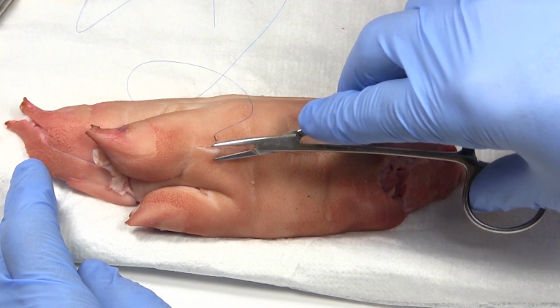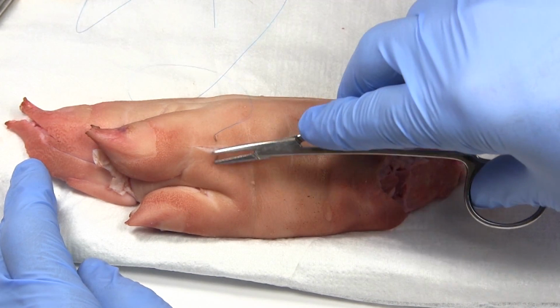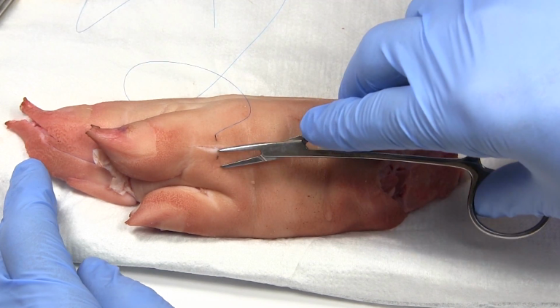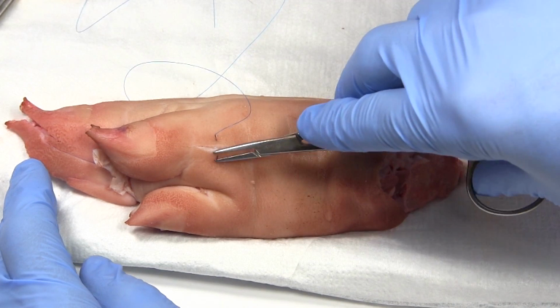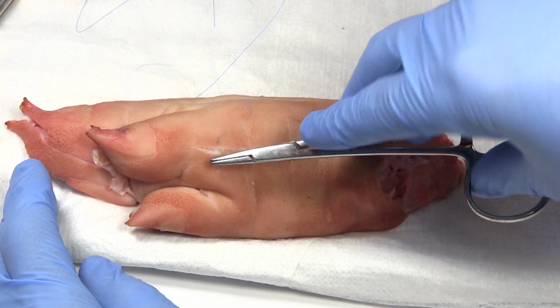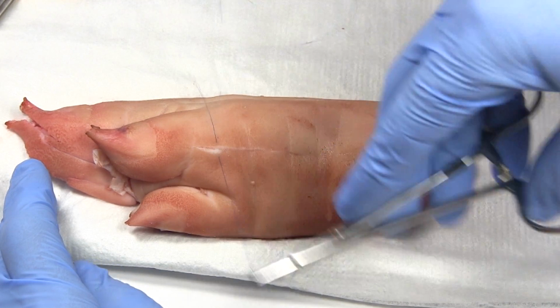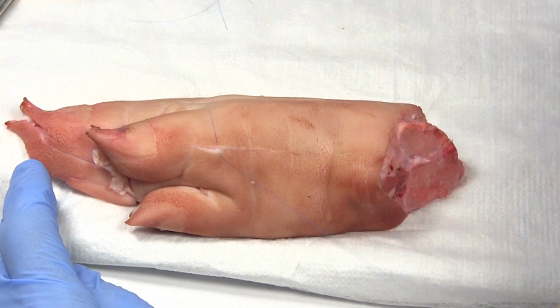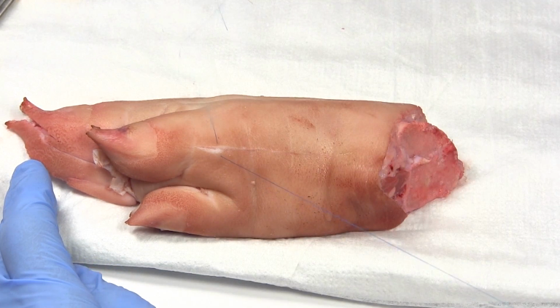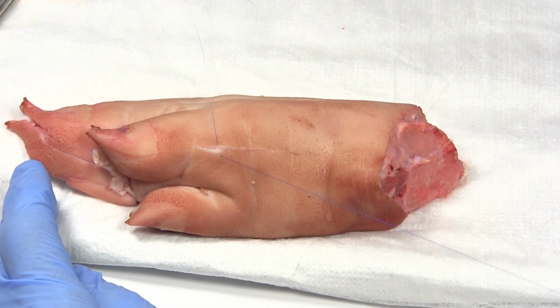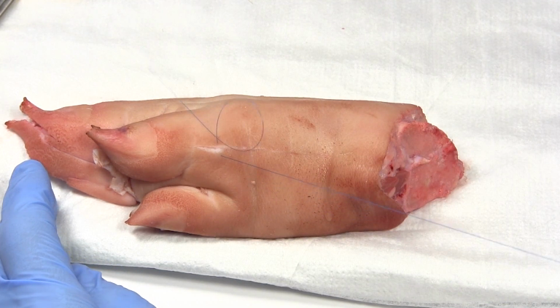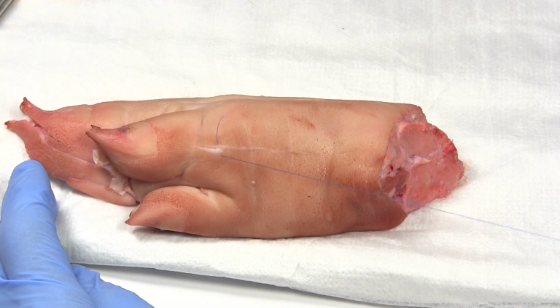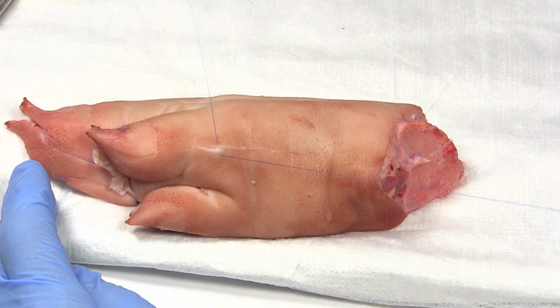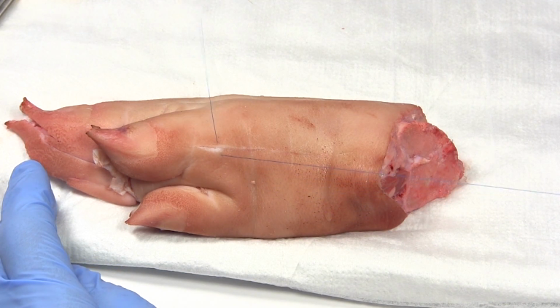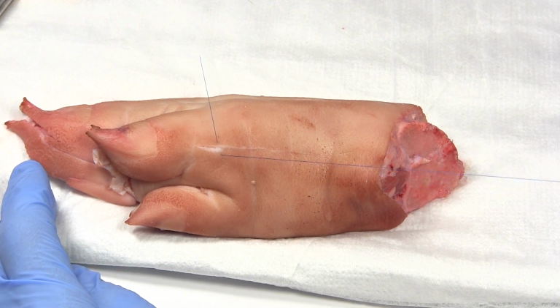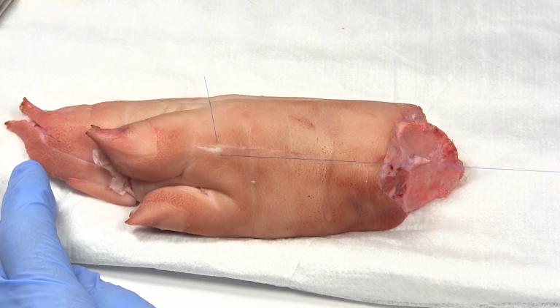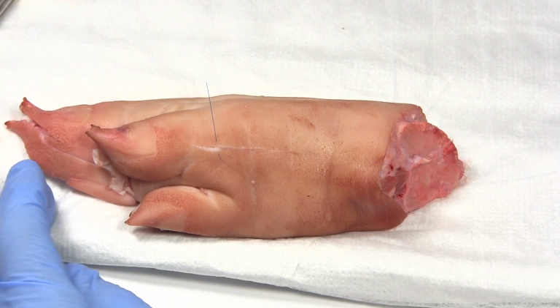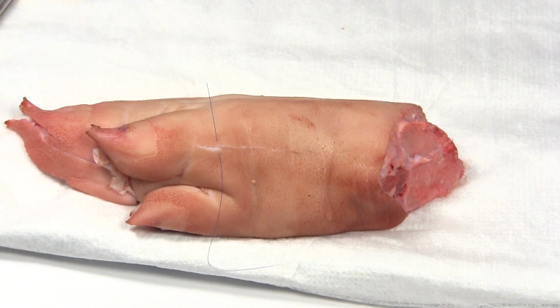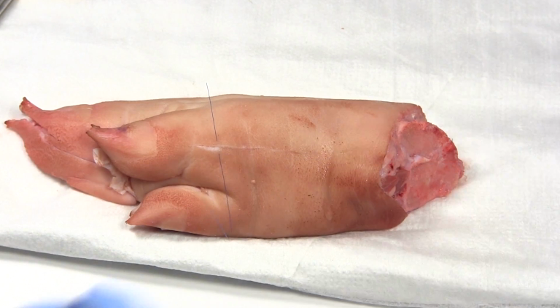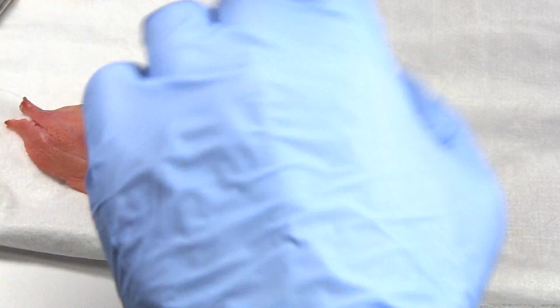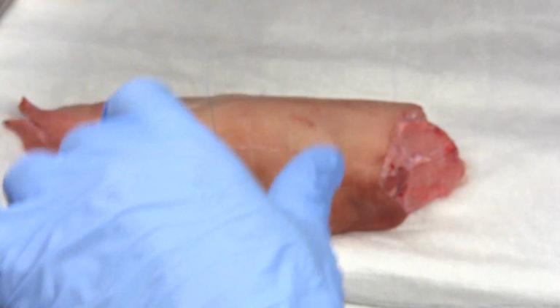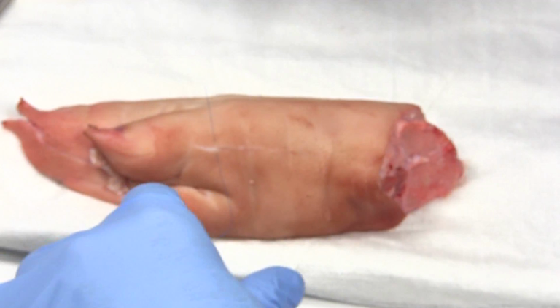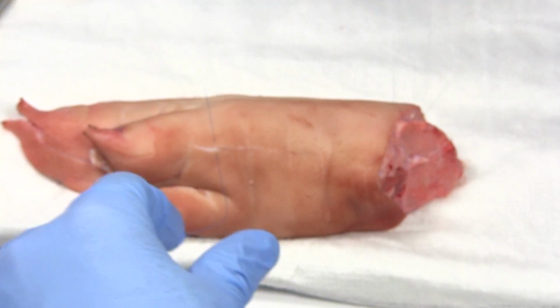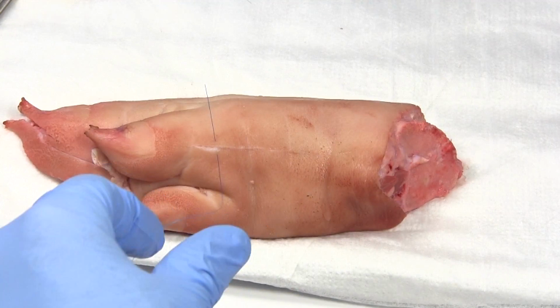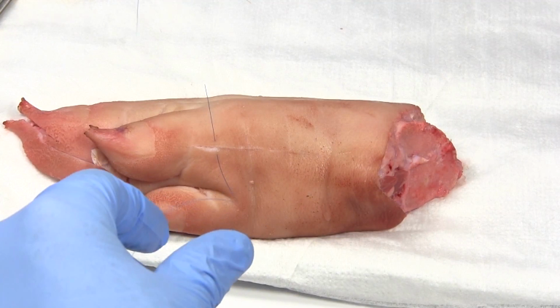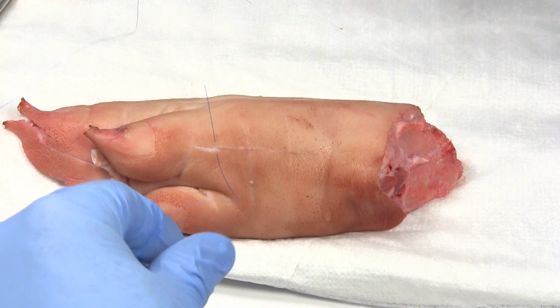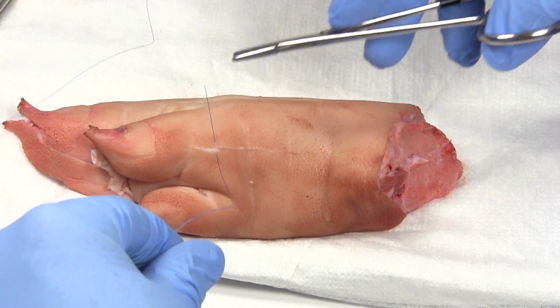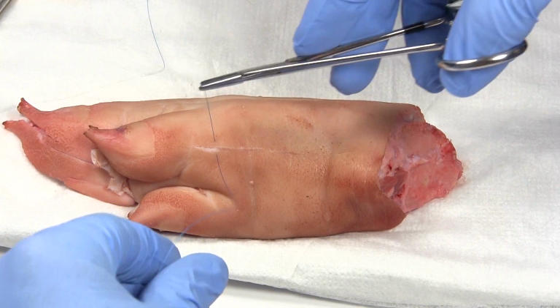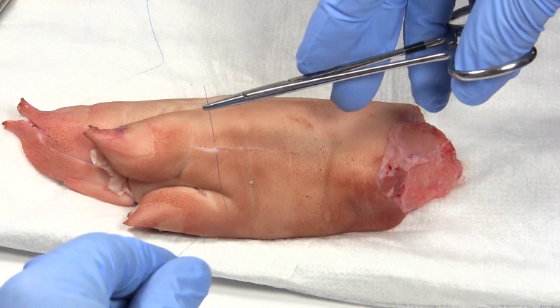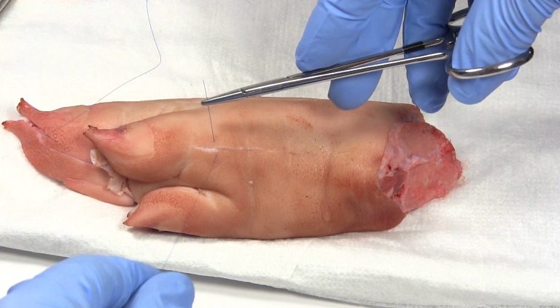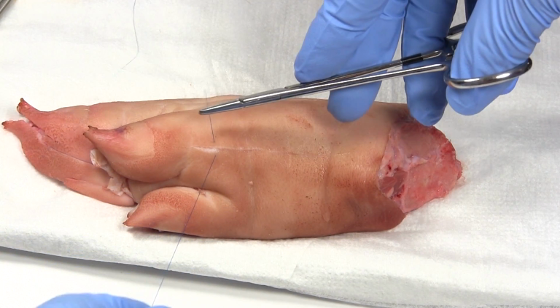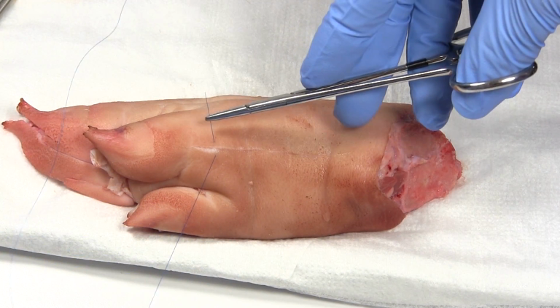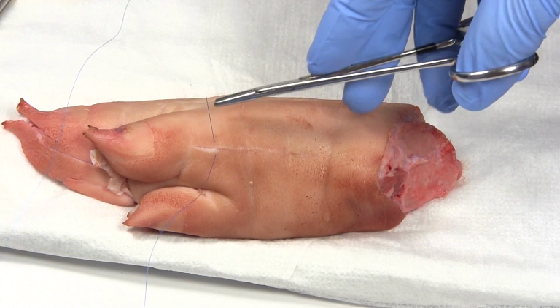Push it through, then pull it most of the way through — leave a little bit of a tail.